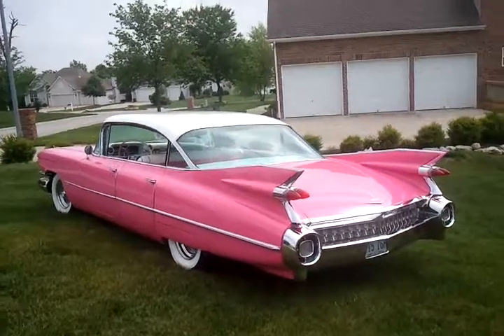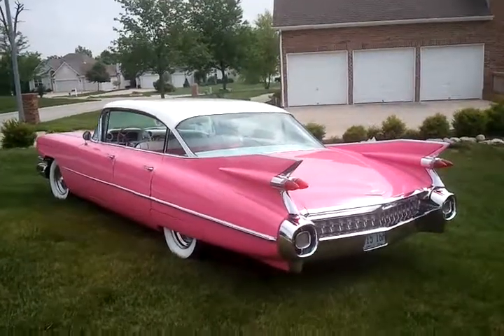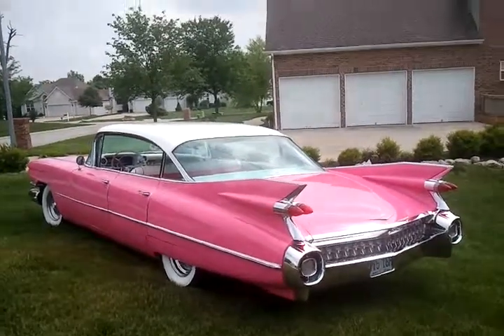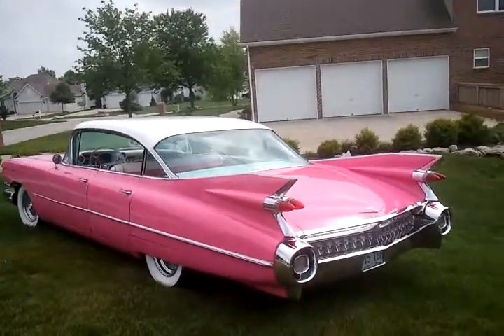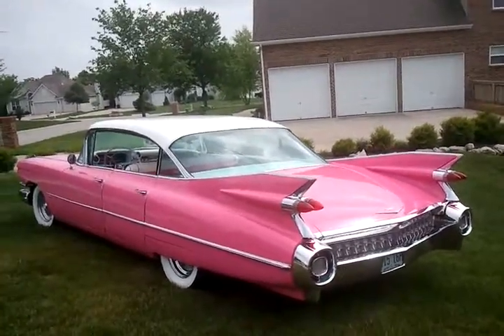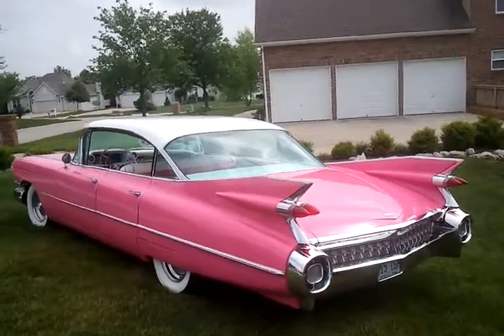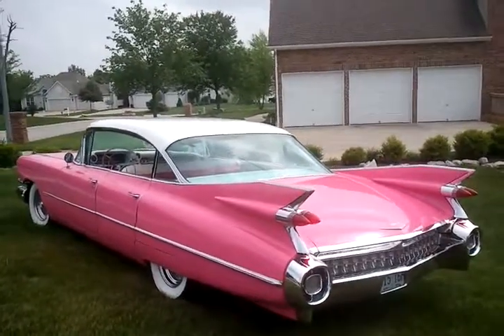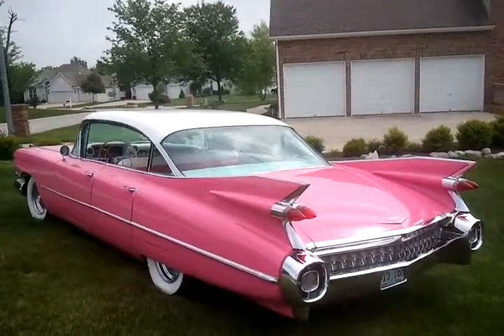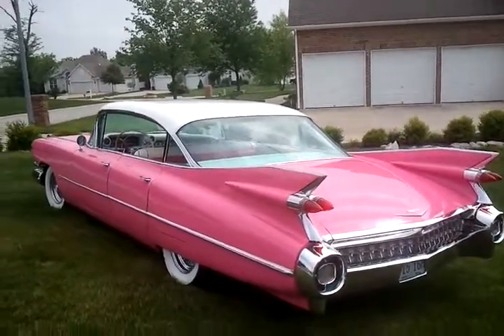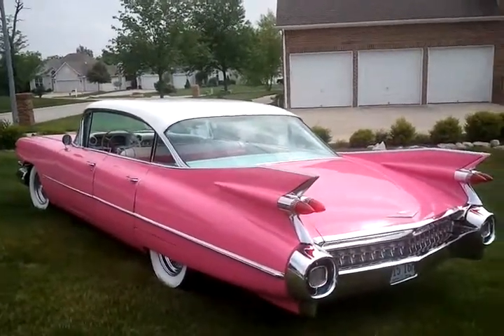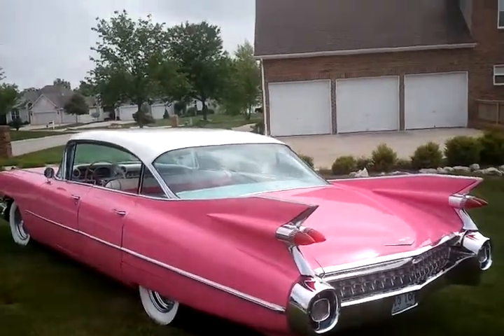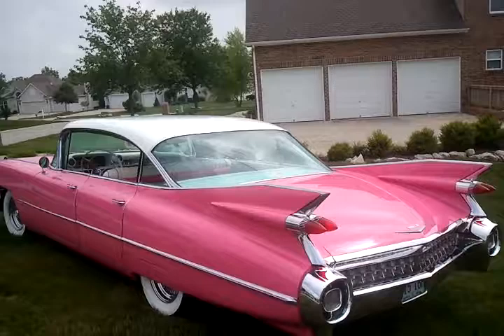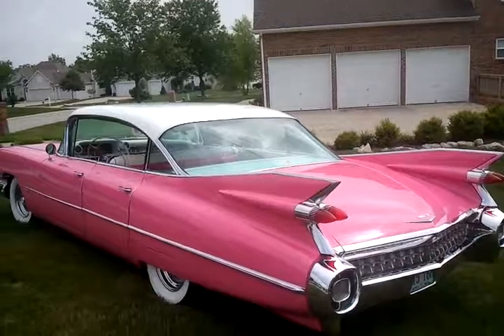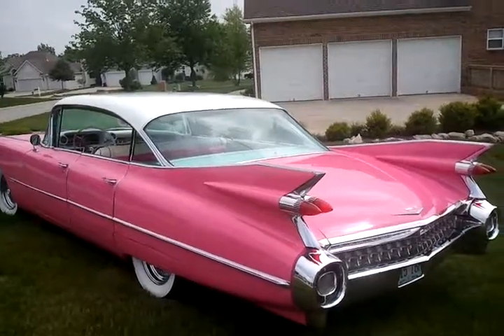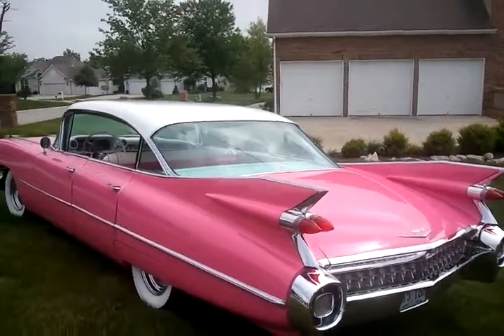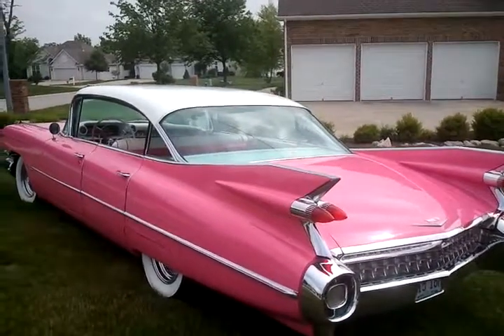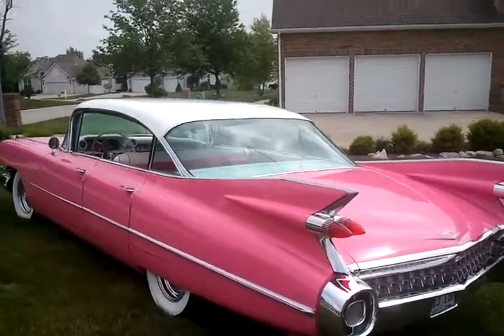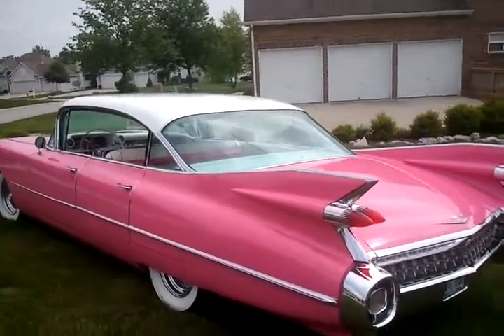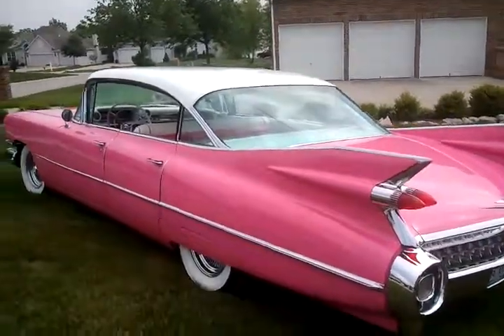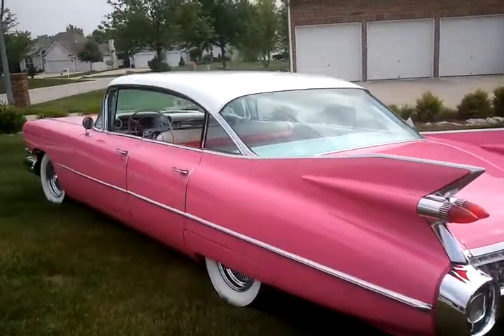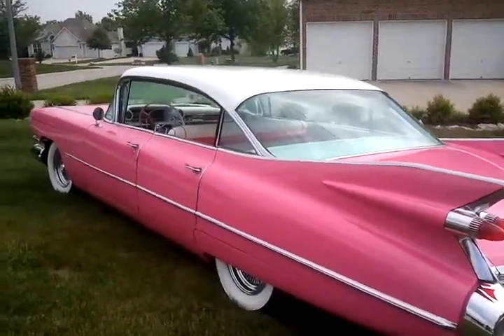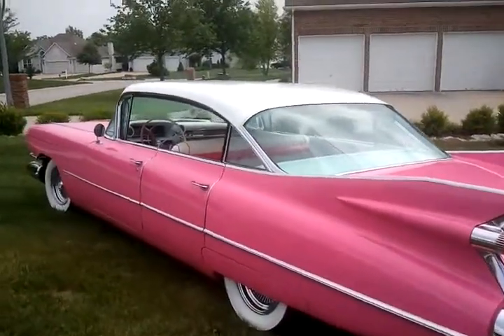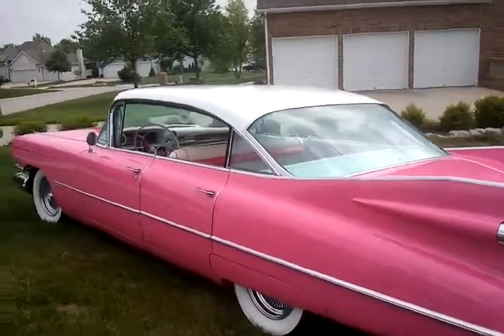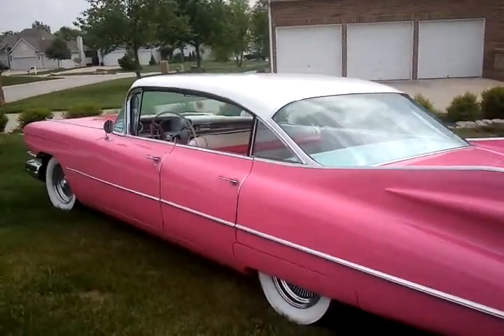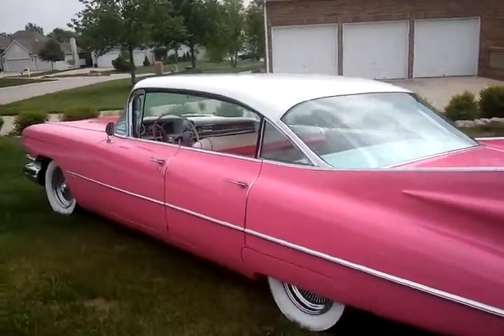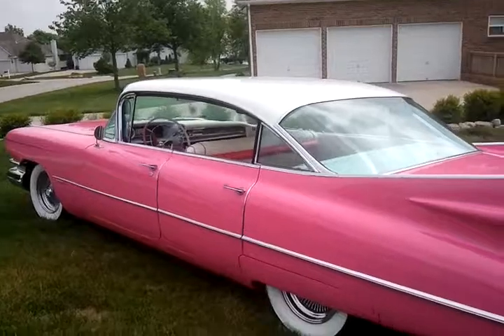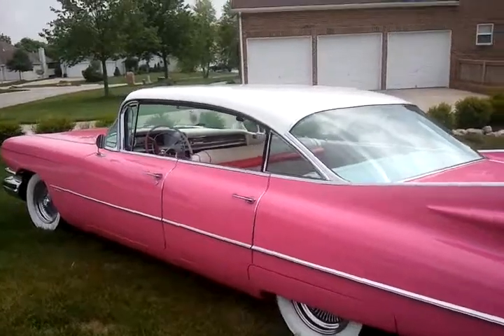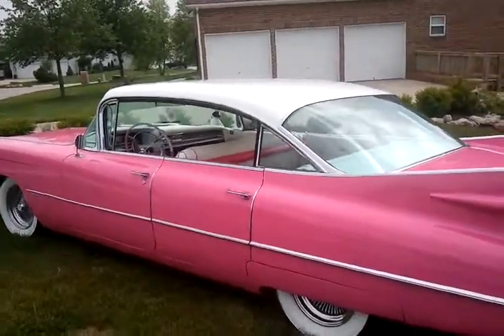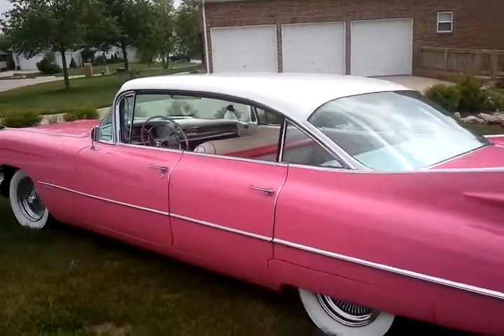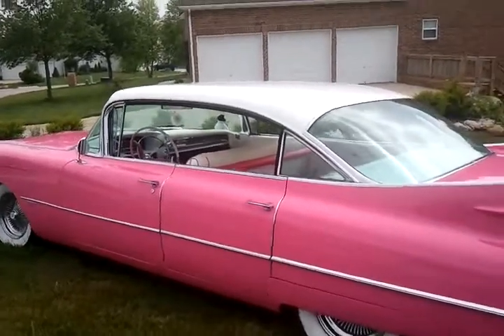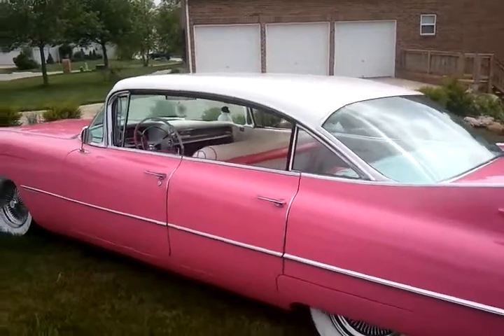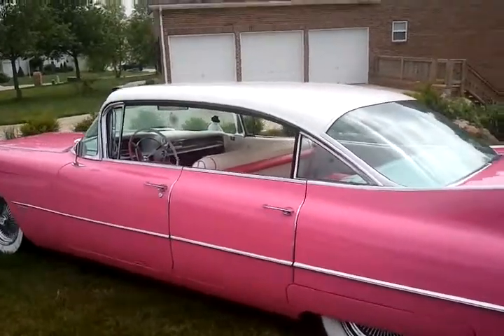What you're looking at is a 1959 Cadillac Series 62 four-door hardtop. This is an all-original numbers matching Cadillac with a 390, 325 horse V8, with an automatic transmission.